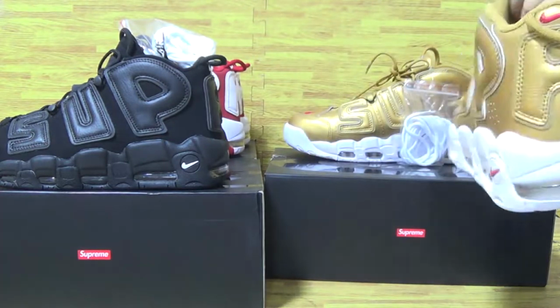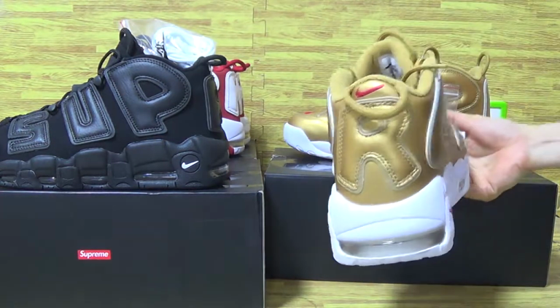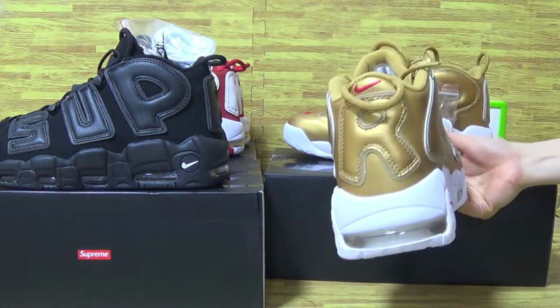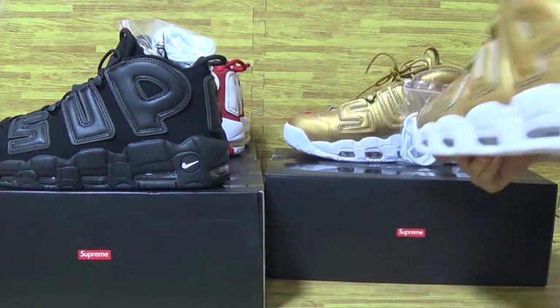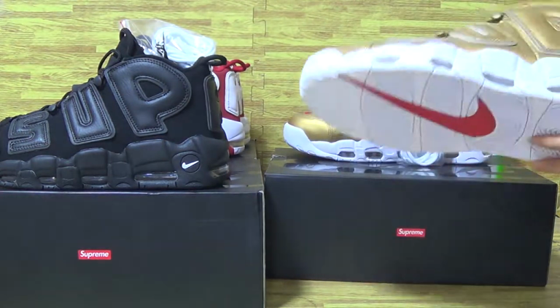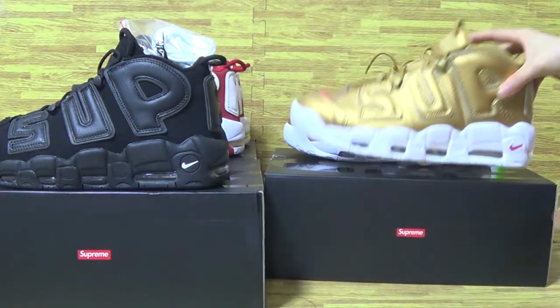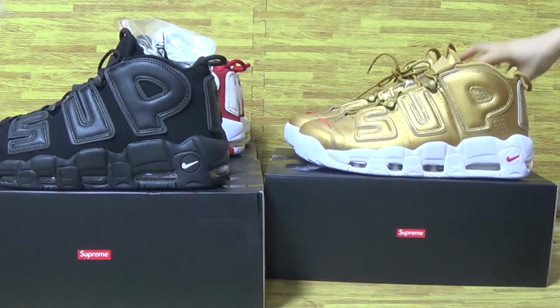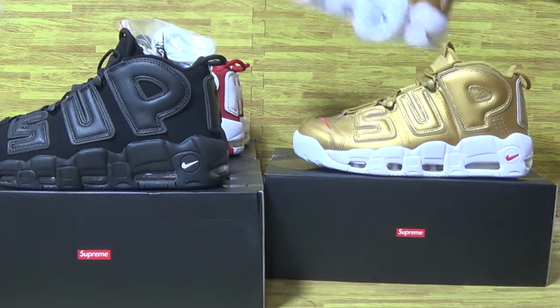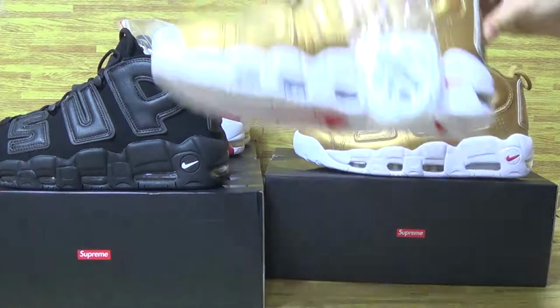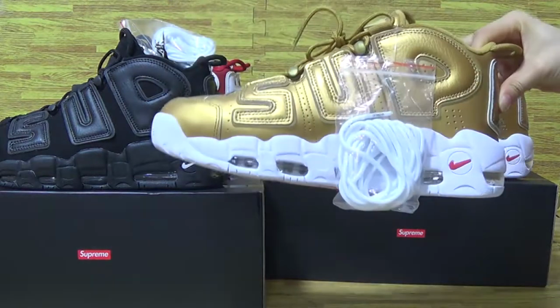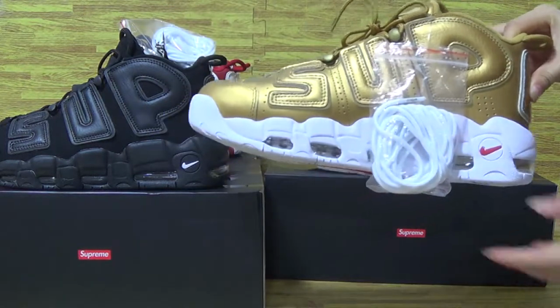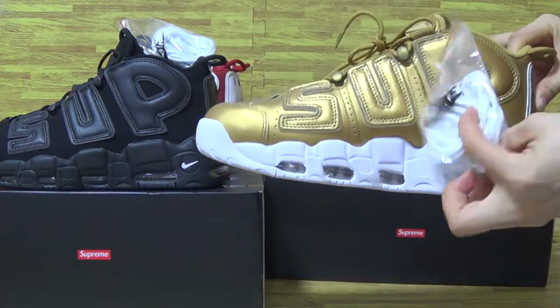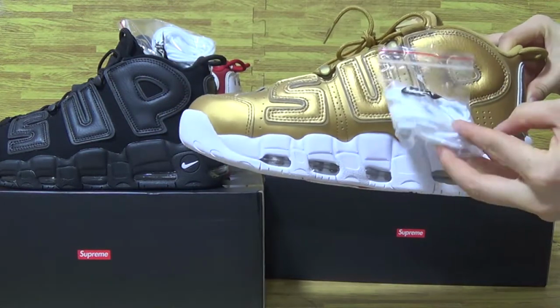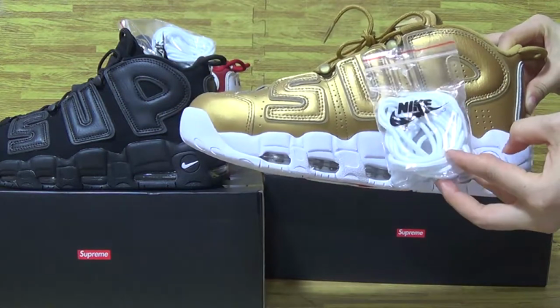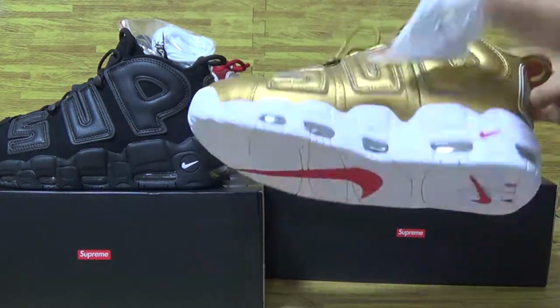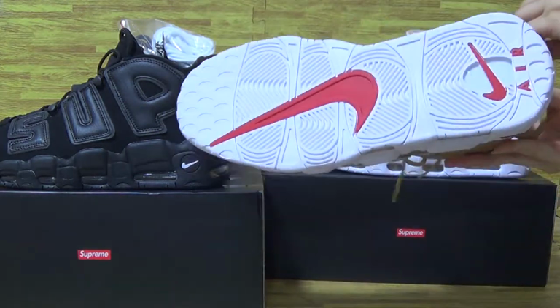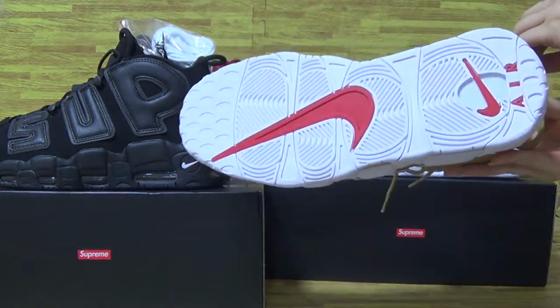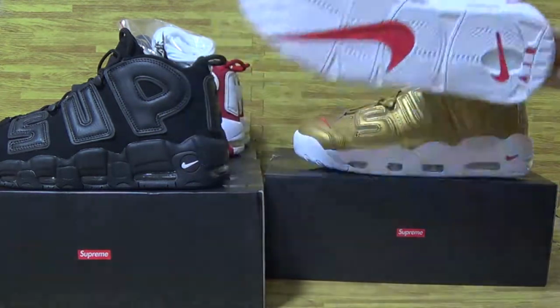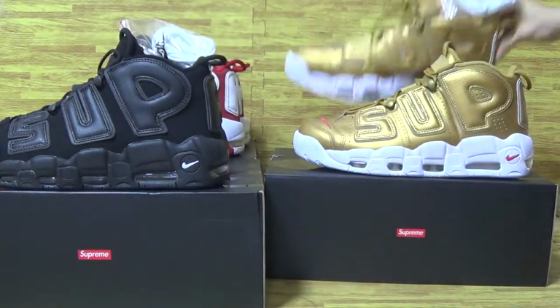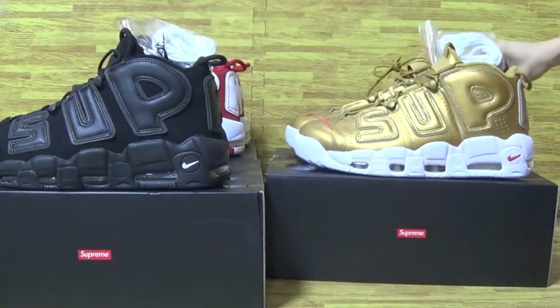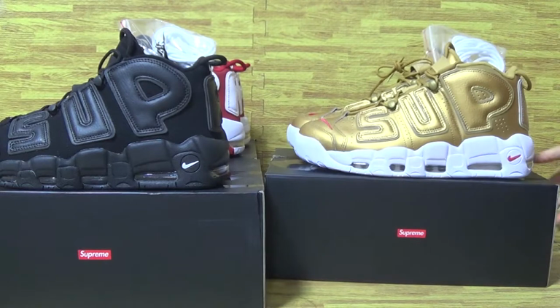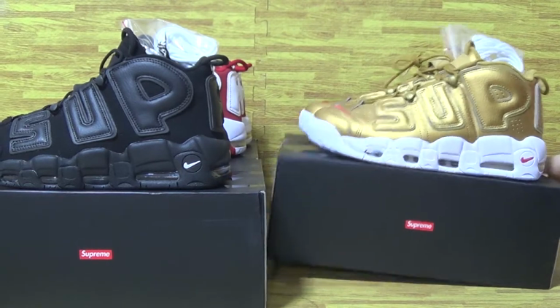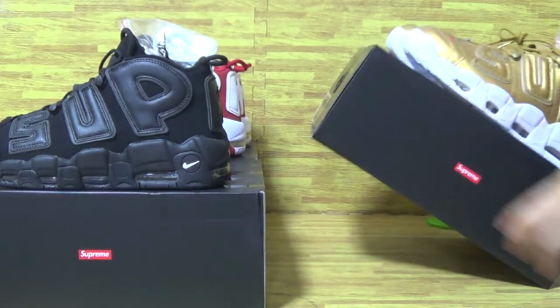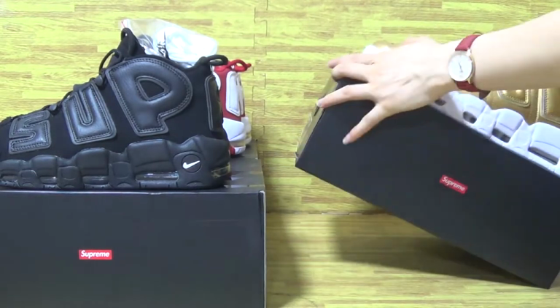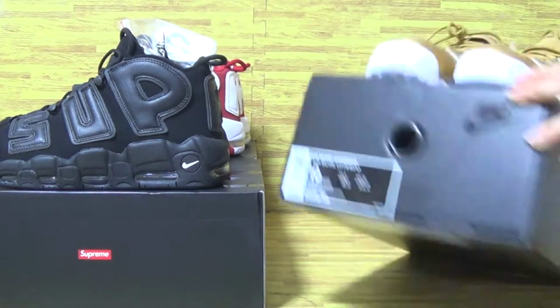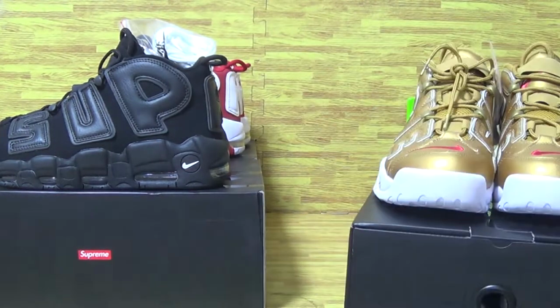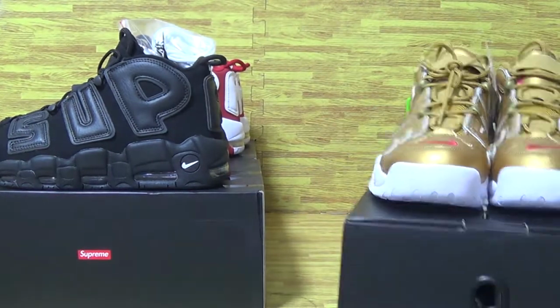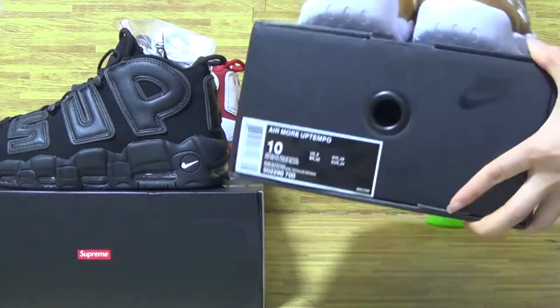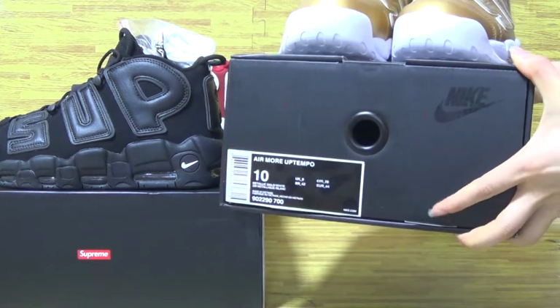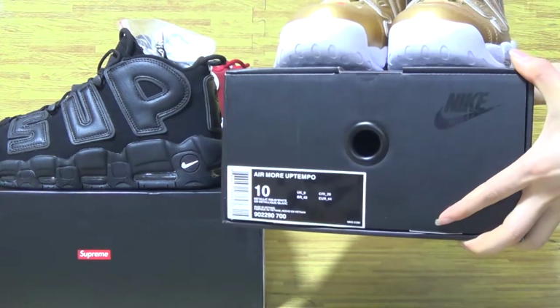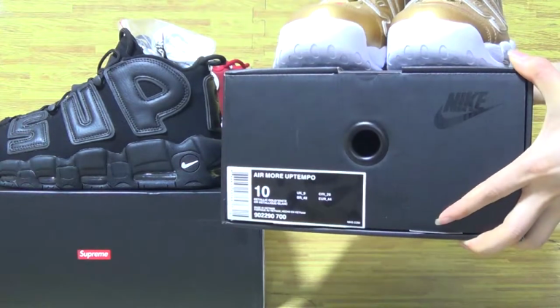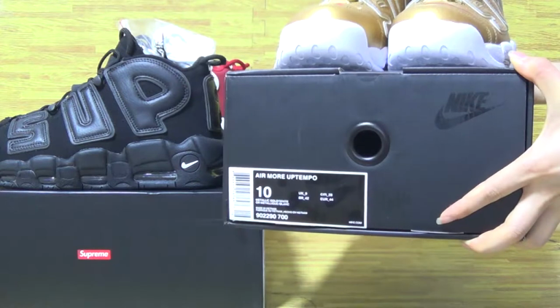That shoes back. Also comes with another pair of shoes. The shoes size tag: size 10.